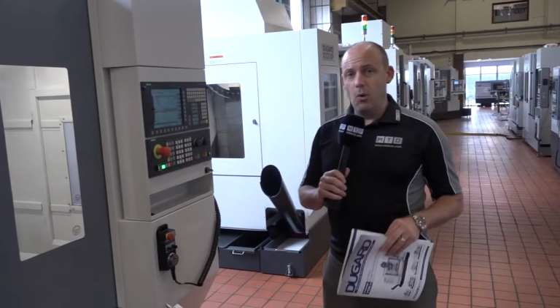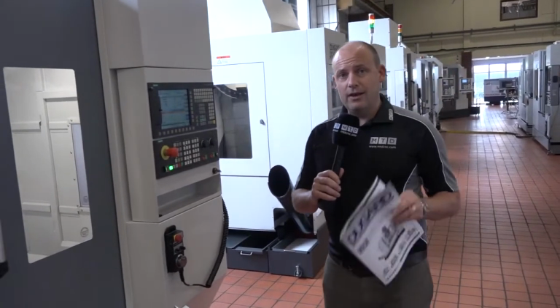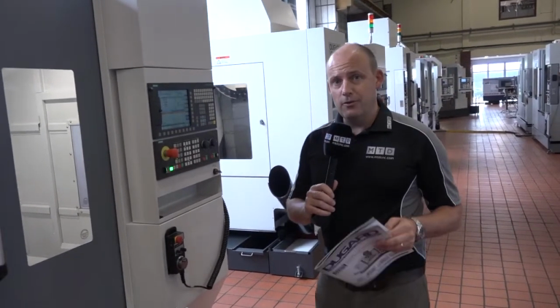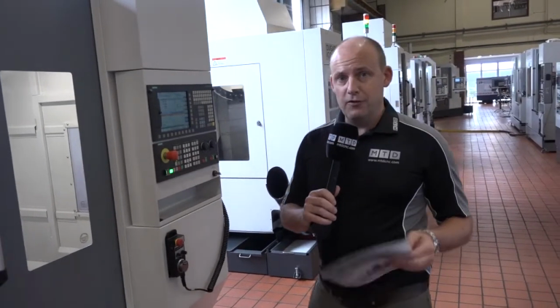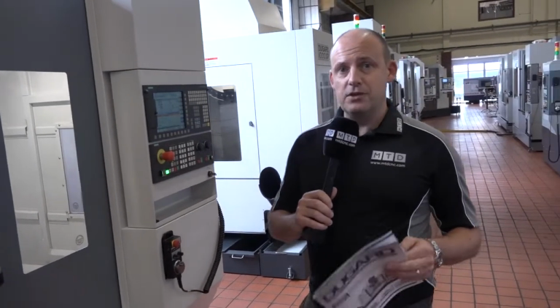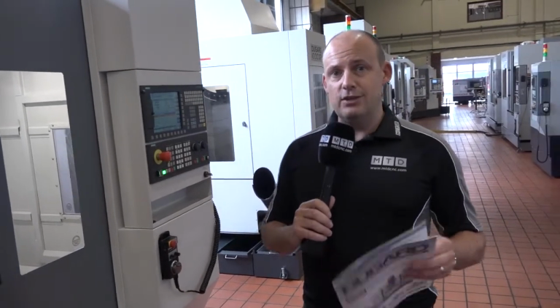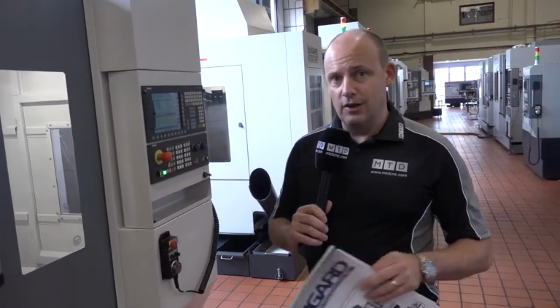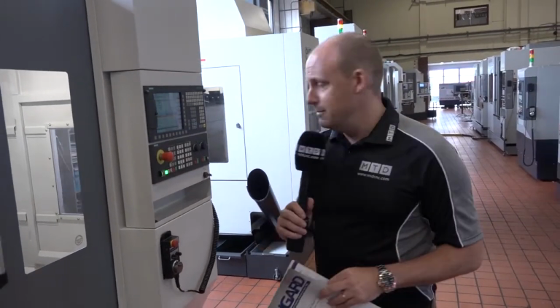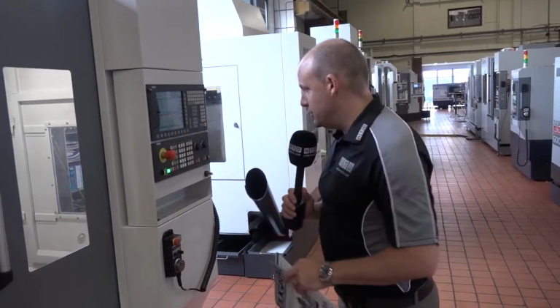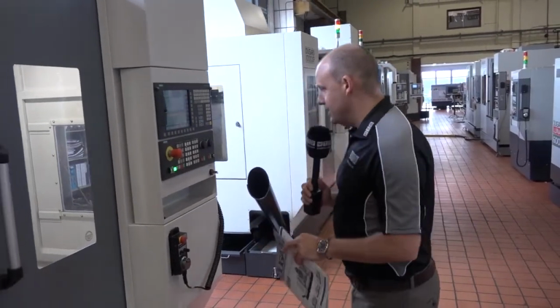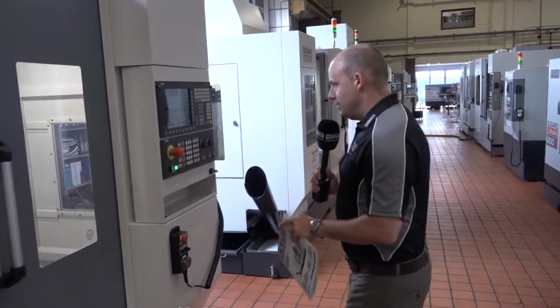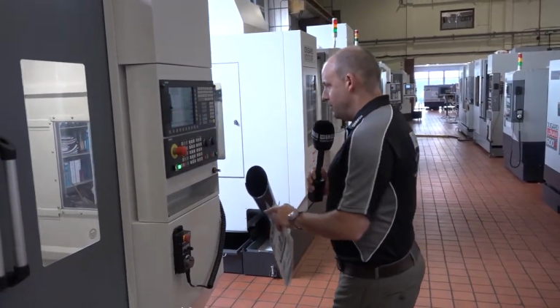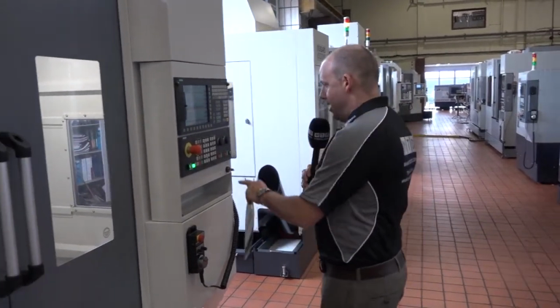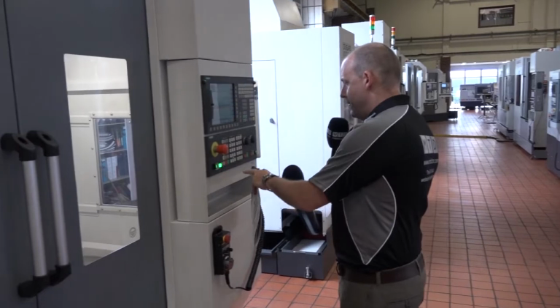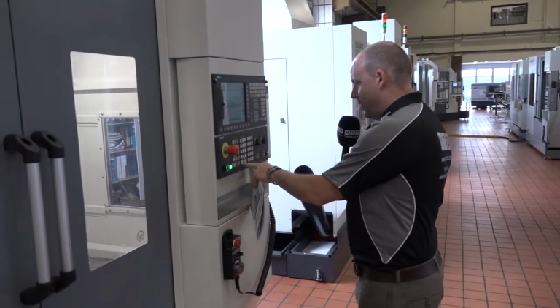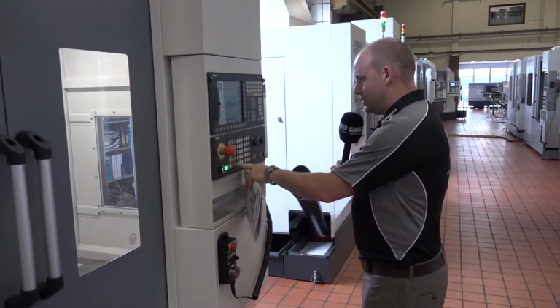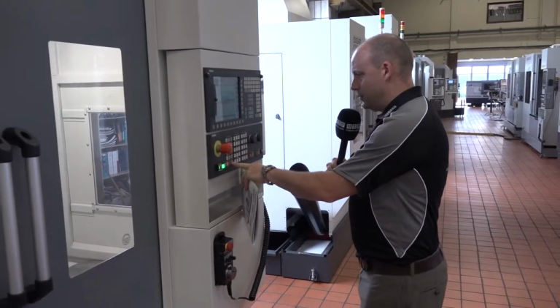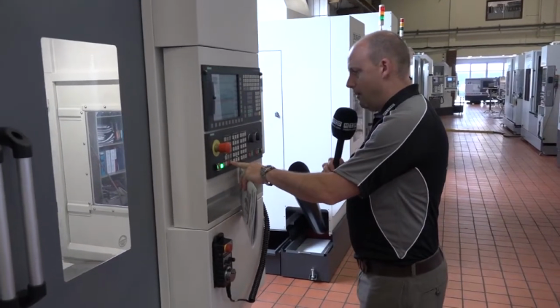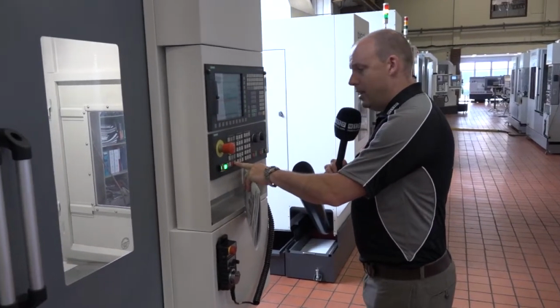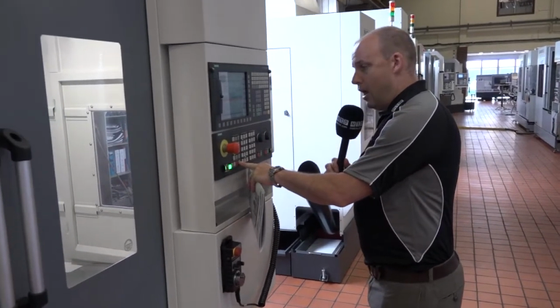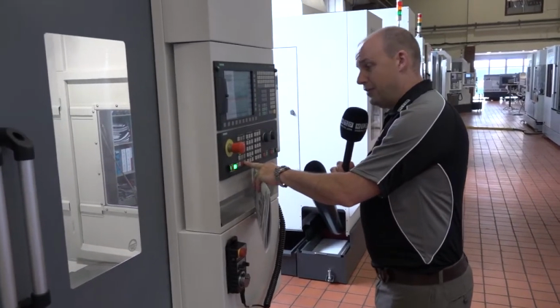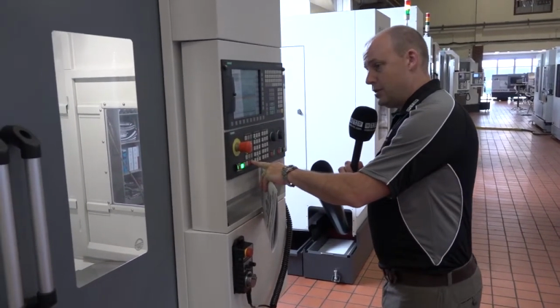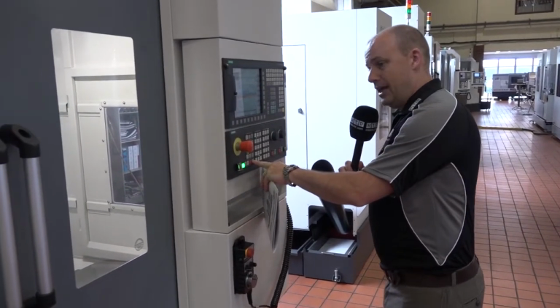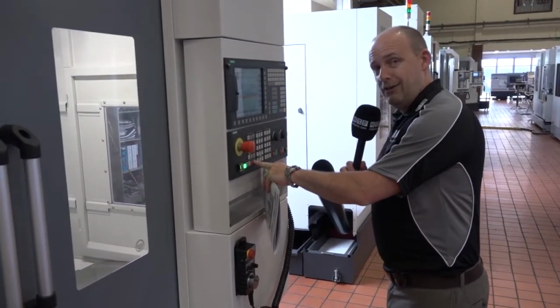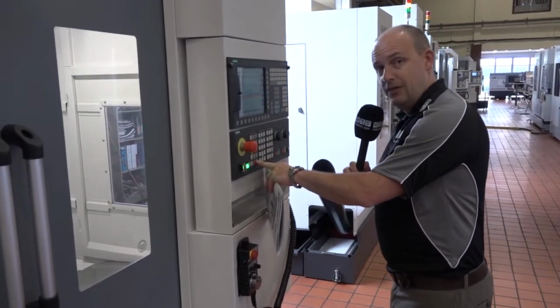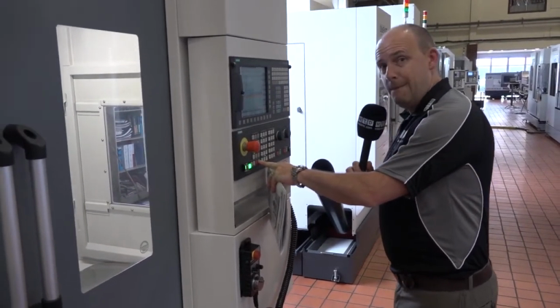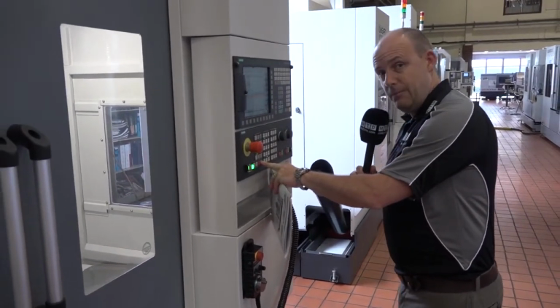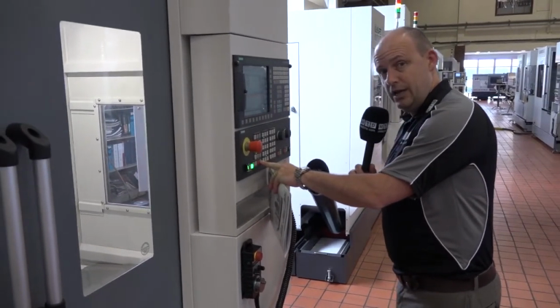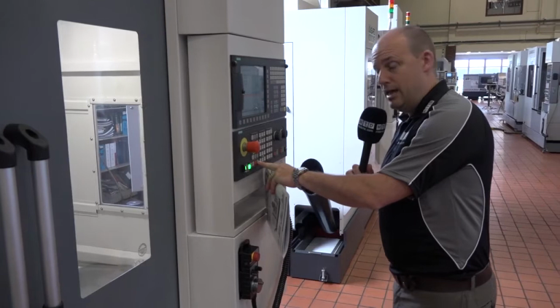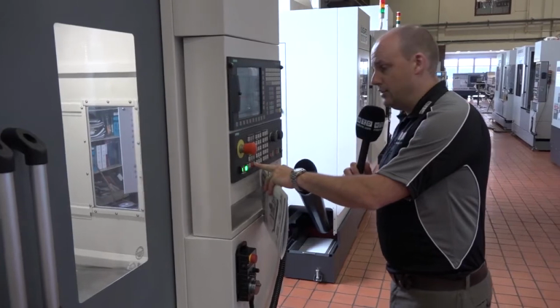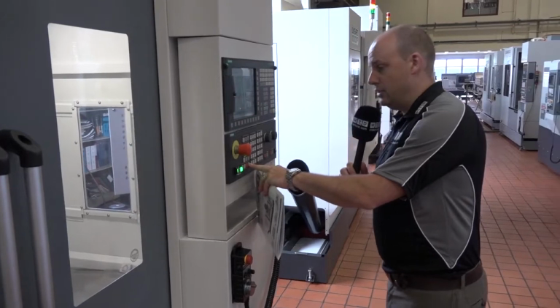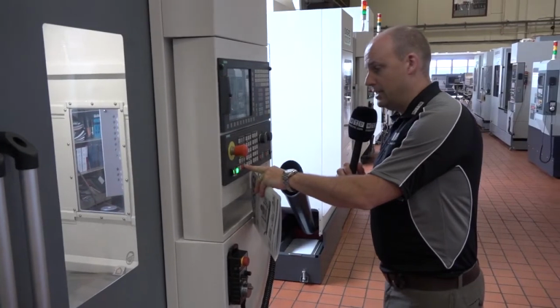Again Siemens control, FANUC control as an option, and you can have the Heidenhain controls as well. Importantly, I know our viewers and engineers like to see machines cutting, so I'm now going to press this cycle start button. After this we're going to go and have a look at the biggest machine in the range — the 2 metre.